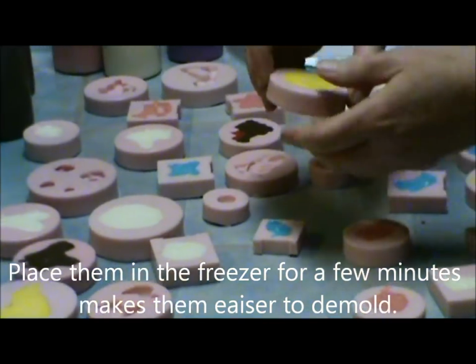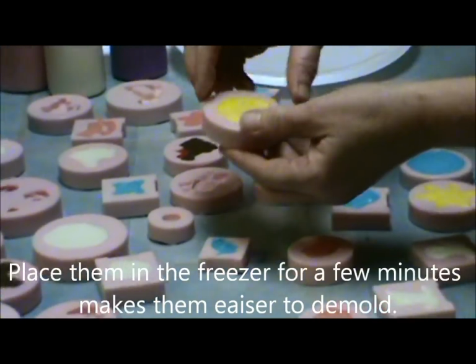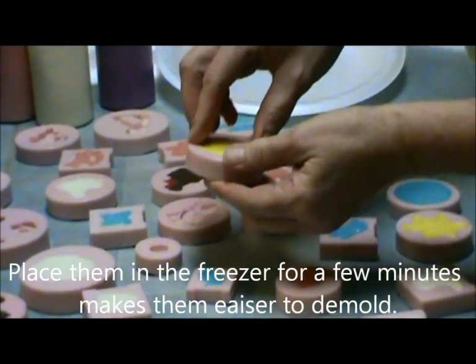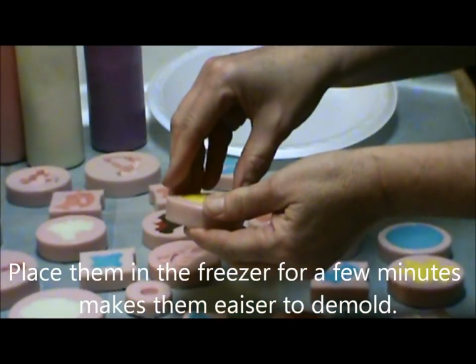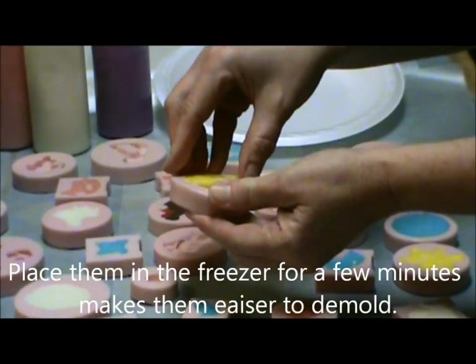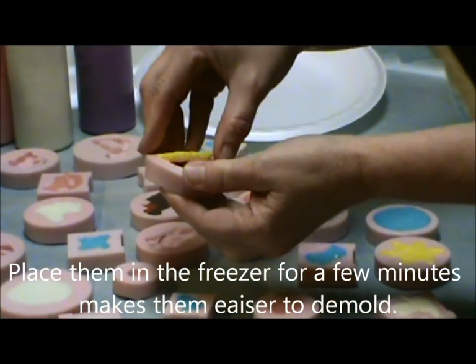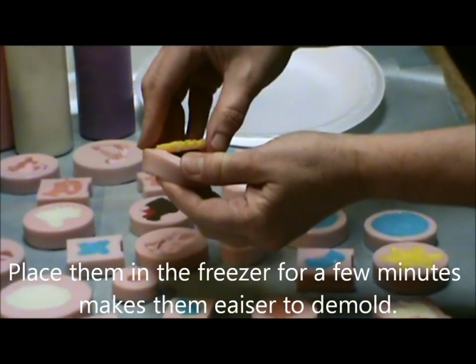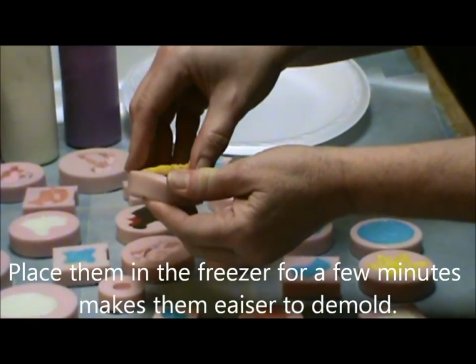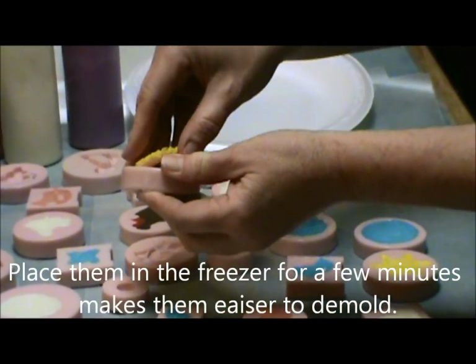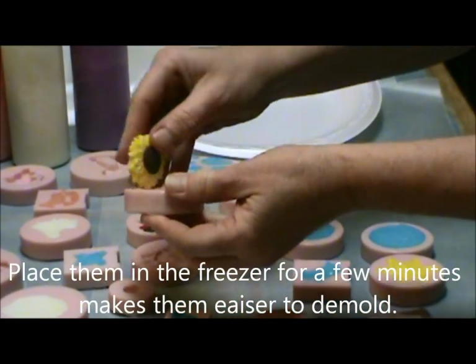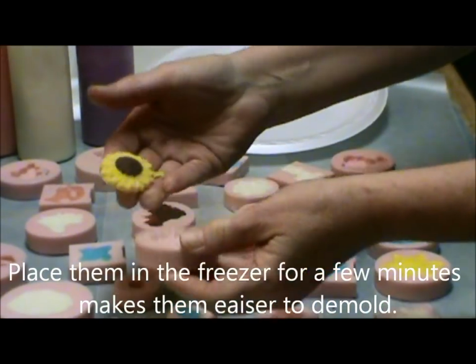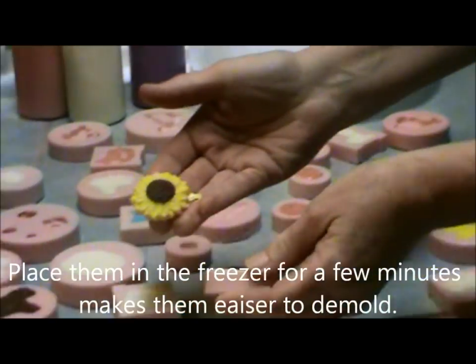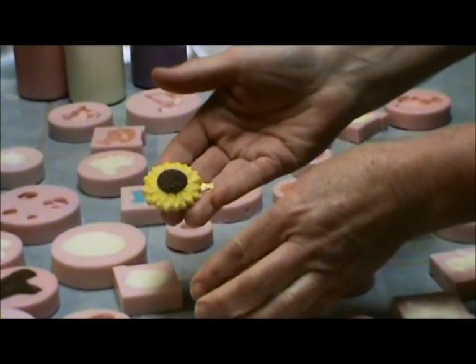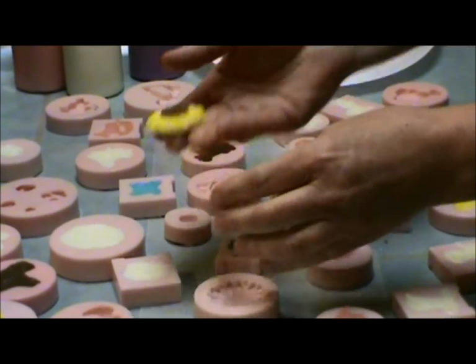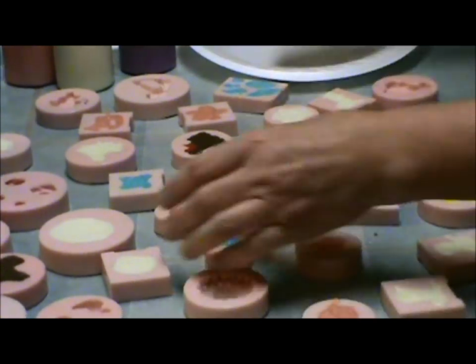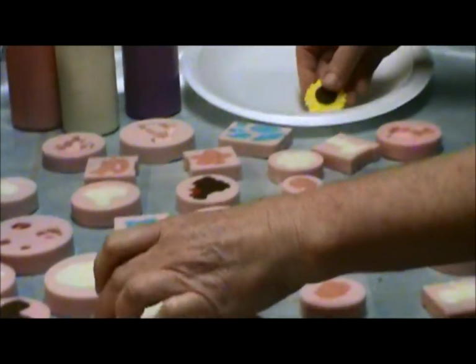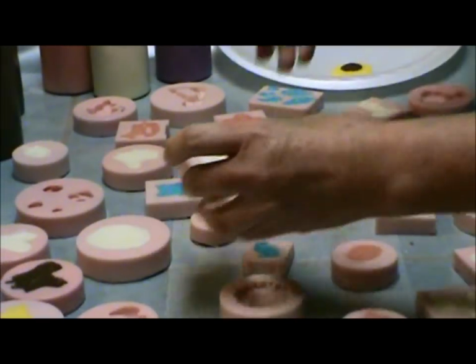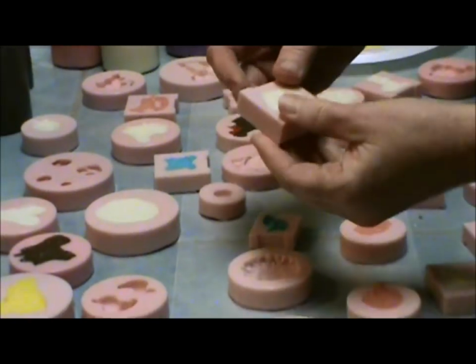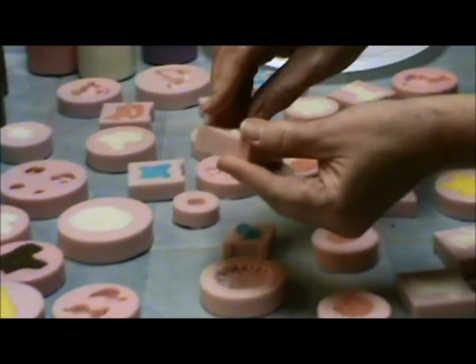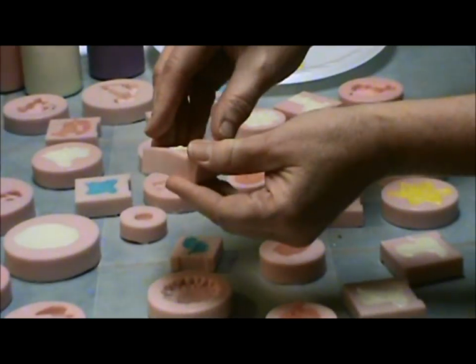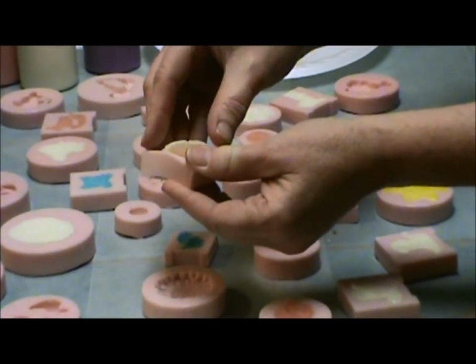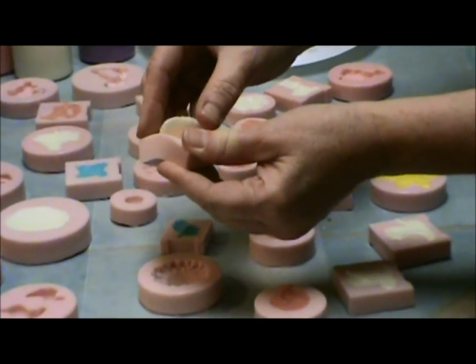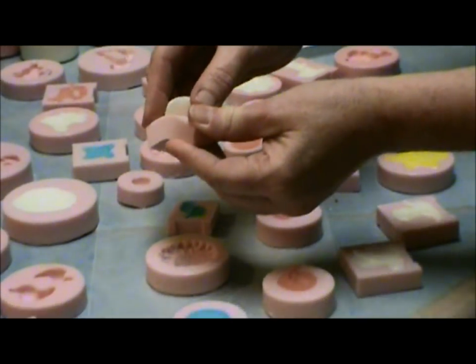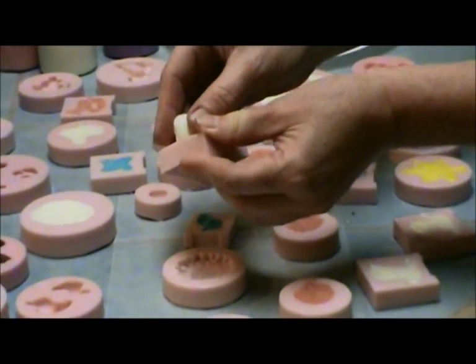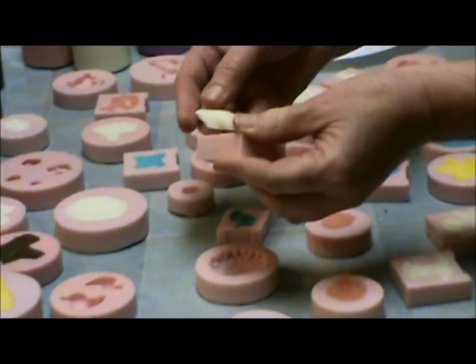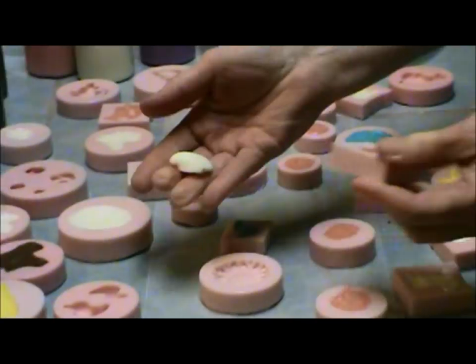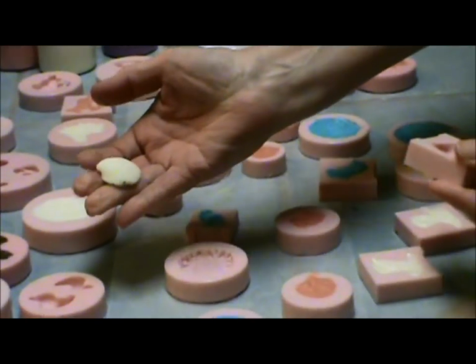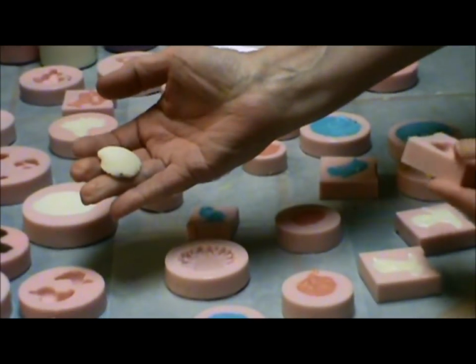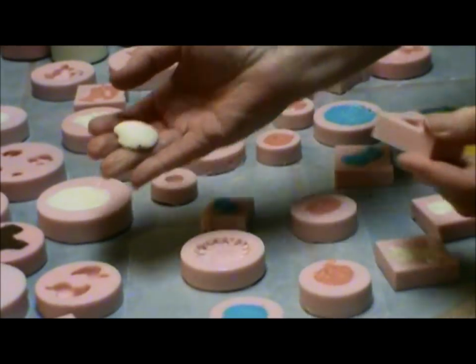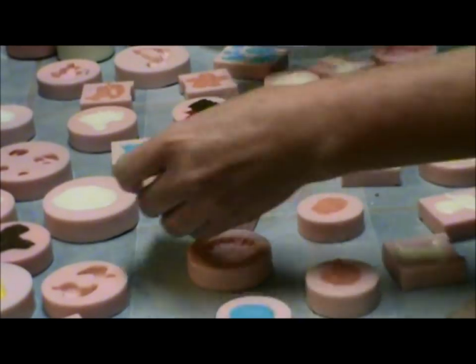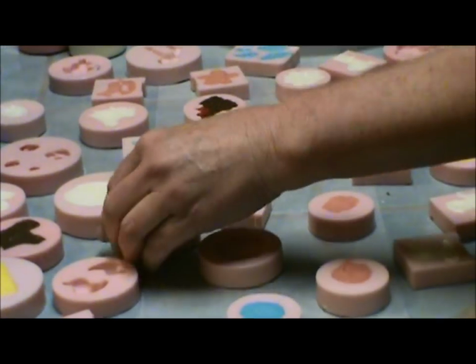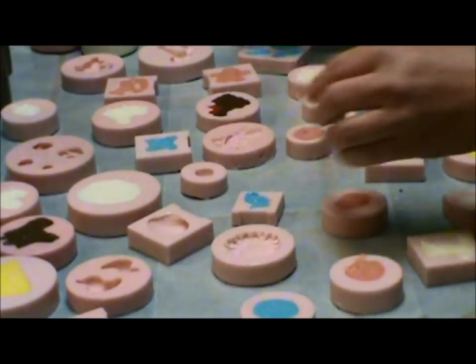We've let these set for a few minutes — or like I said, you can pop them in the freezer. We're gonna pop them out. There's the sunflower and my new seashells. You can put the pearl dust on these and it makes them really cool.